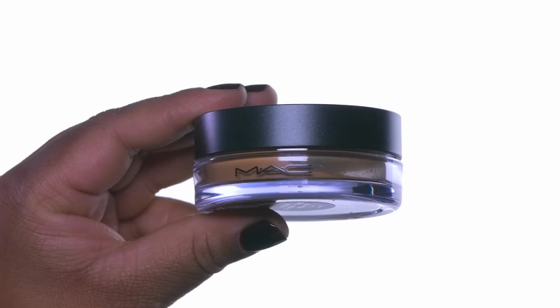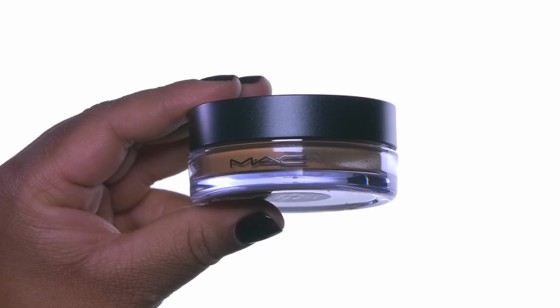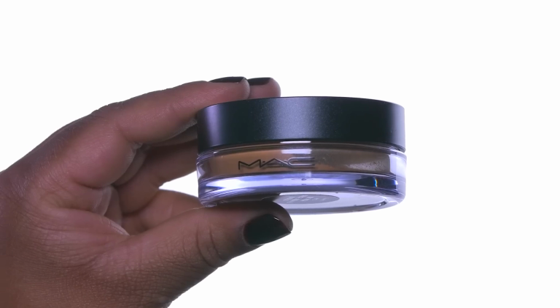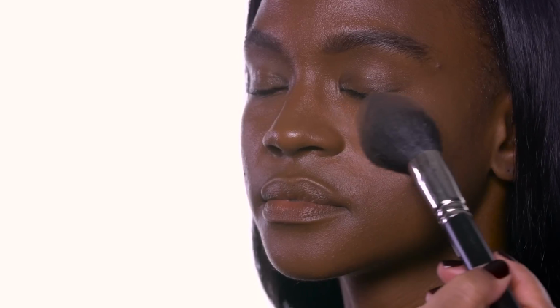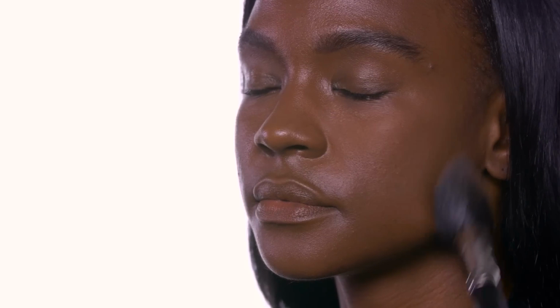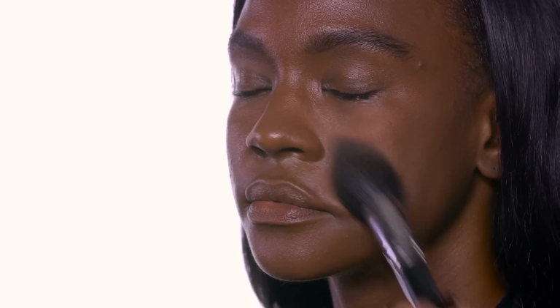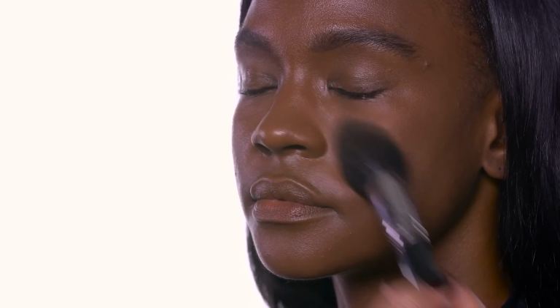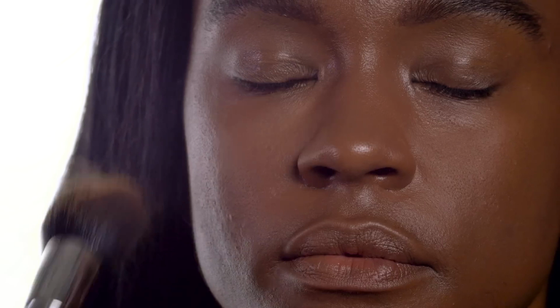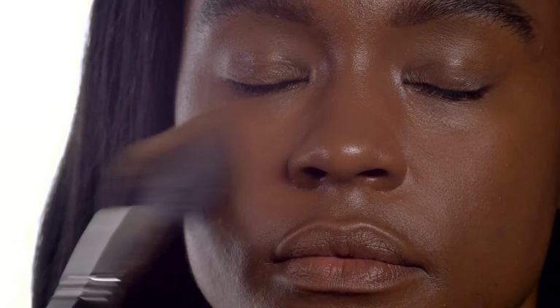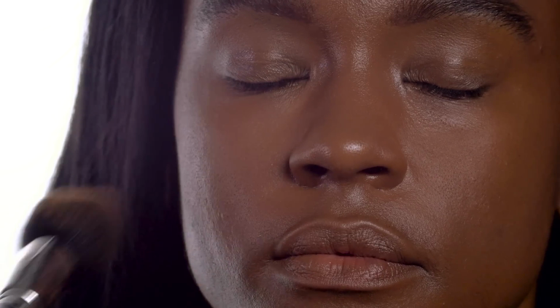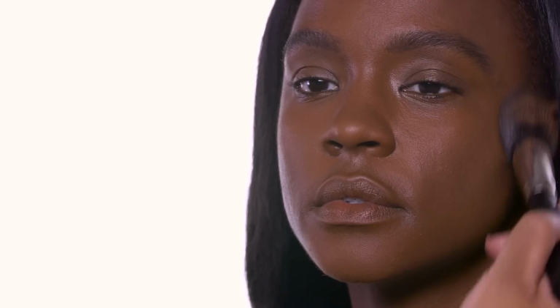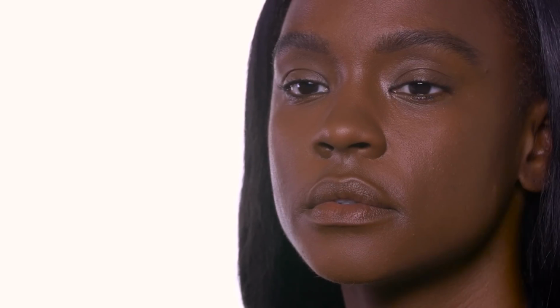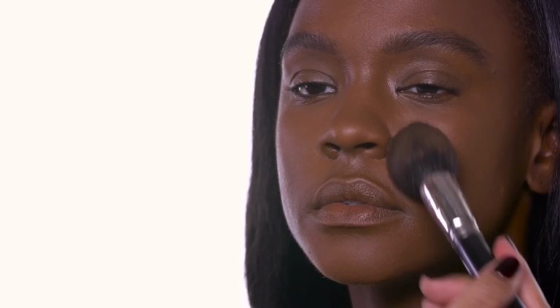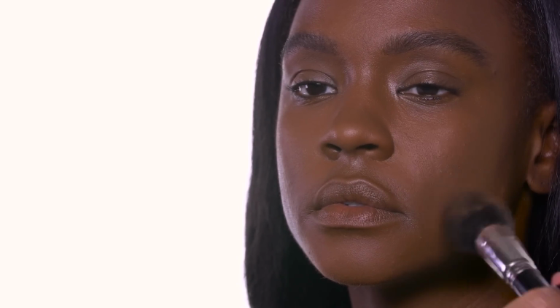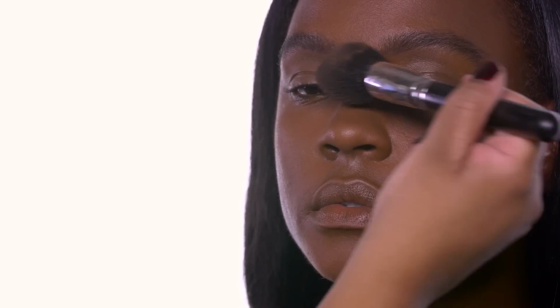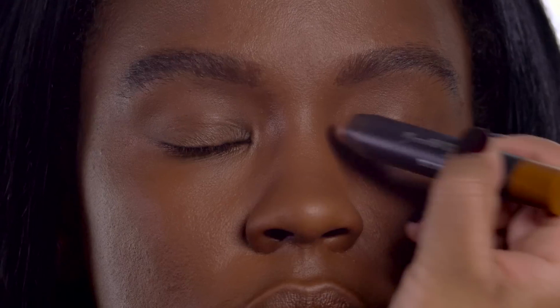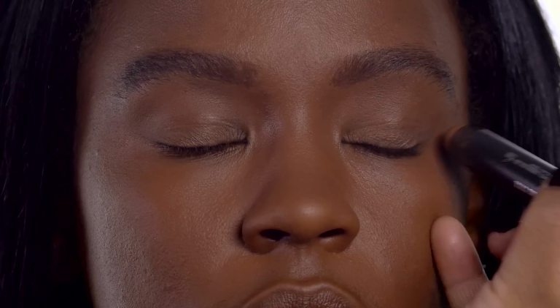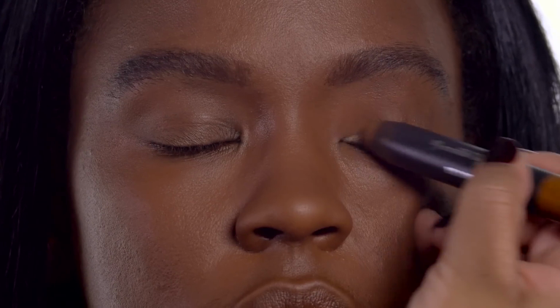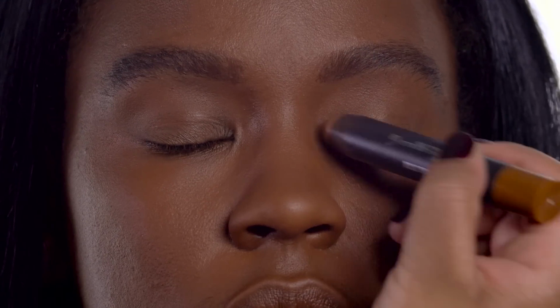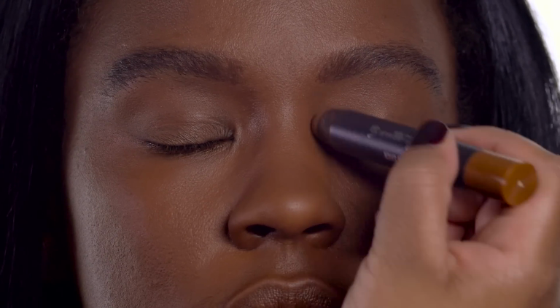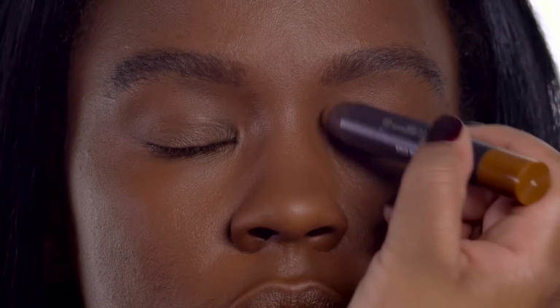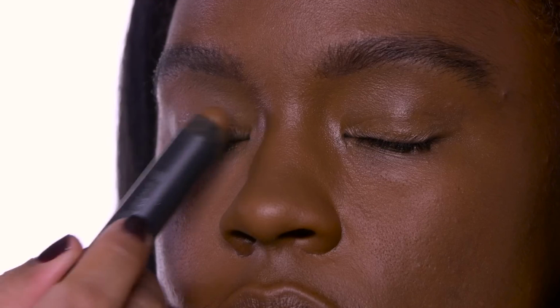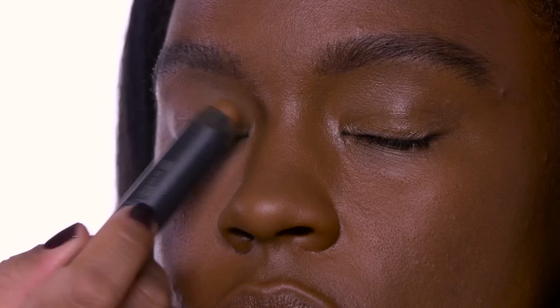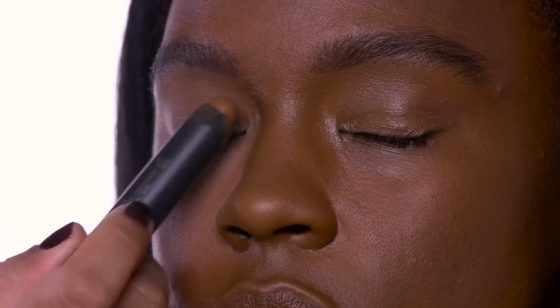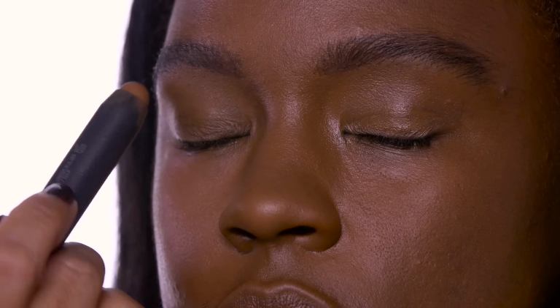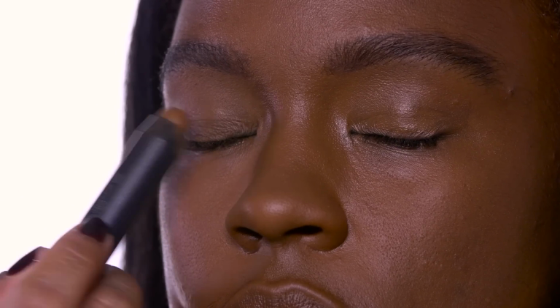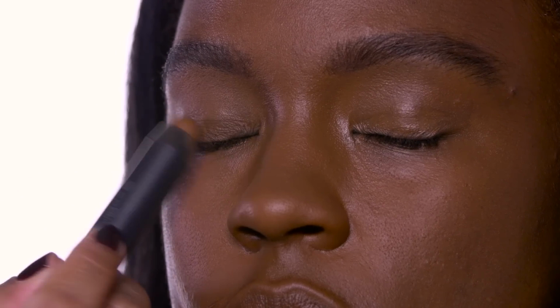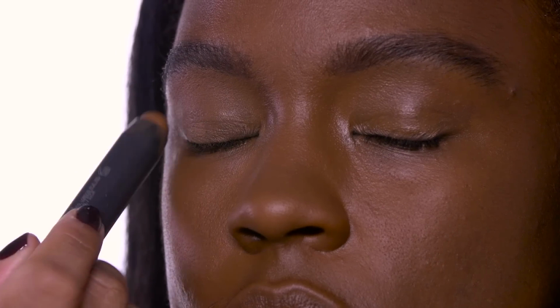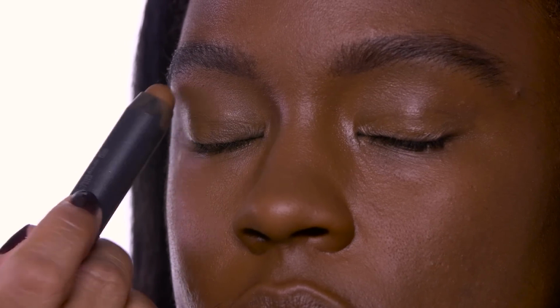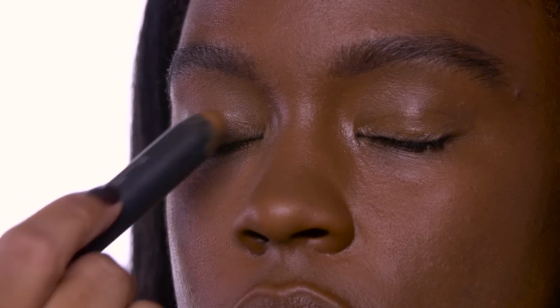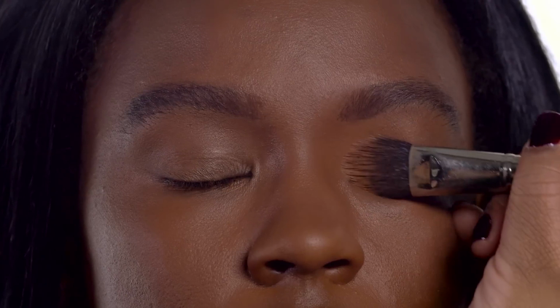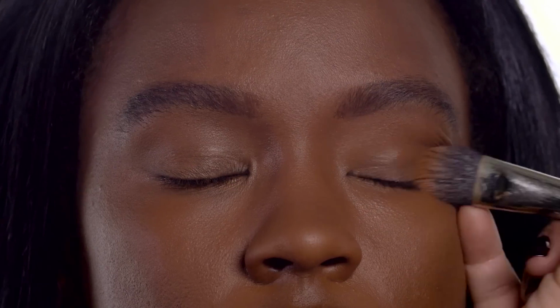Now to create that matte skin, we're going to use Studio Fix Perfecting Powder. With the perfecting stick, we can actually even out the tones in the eyelid. It'll create a nice, natural matte finish.